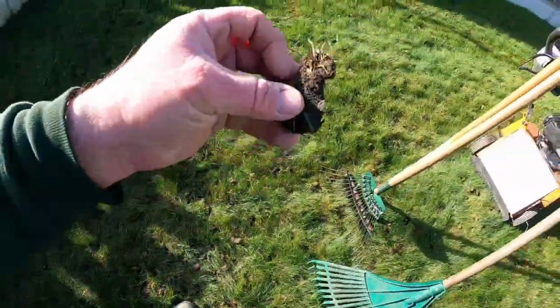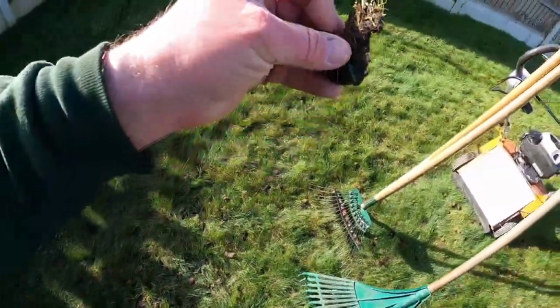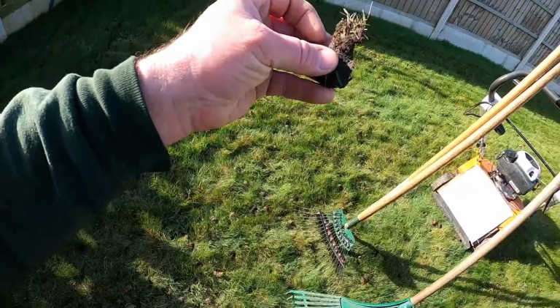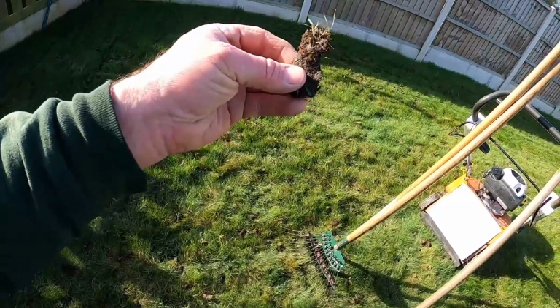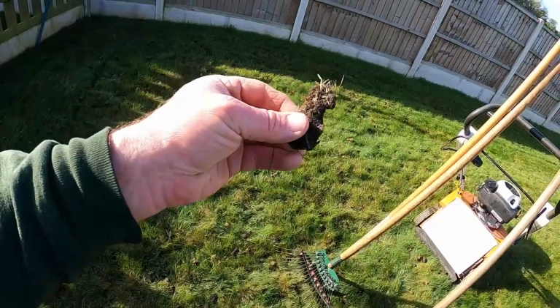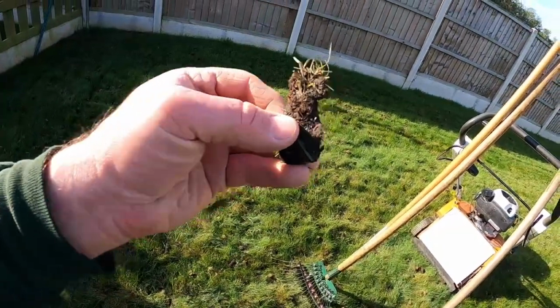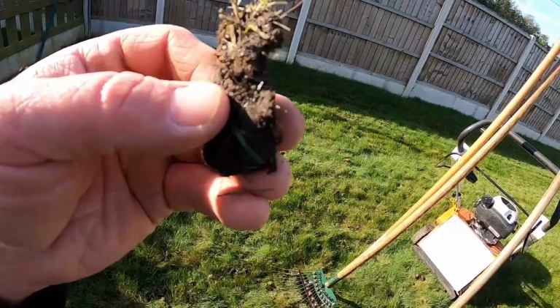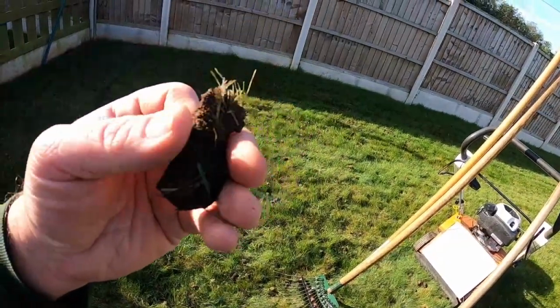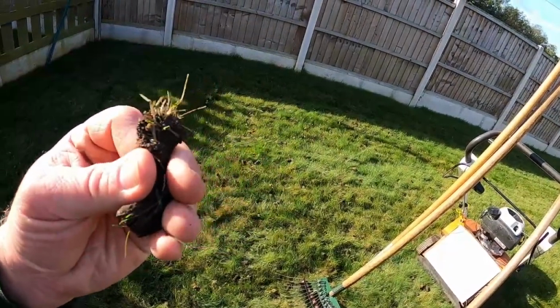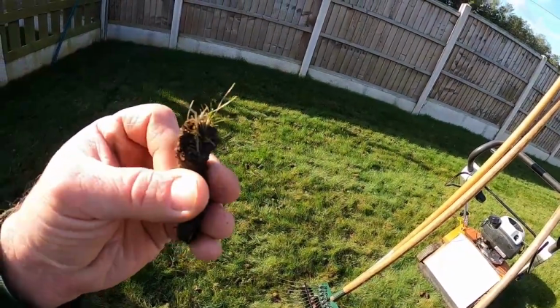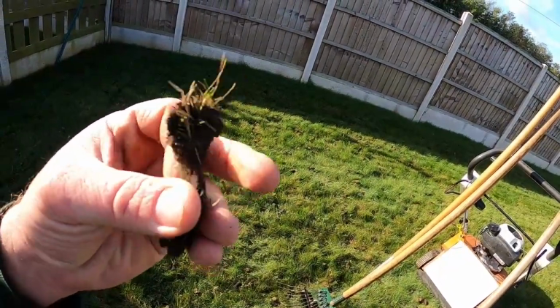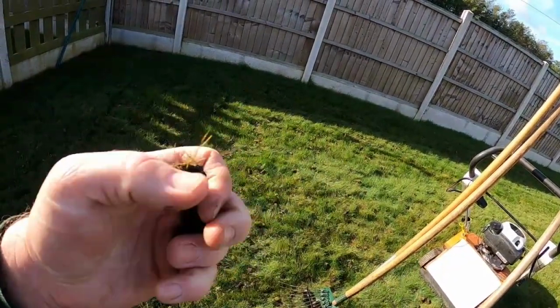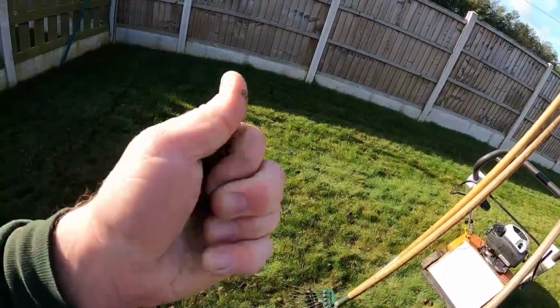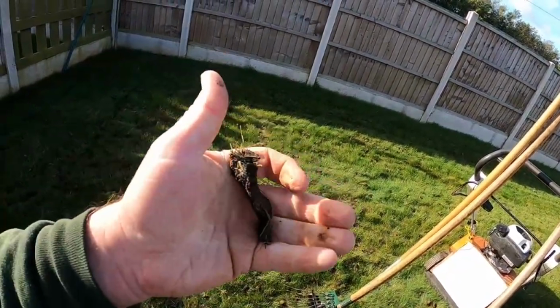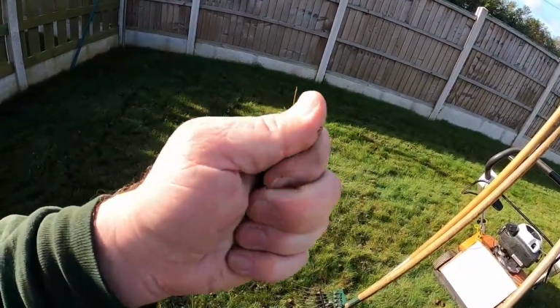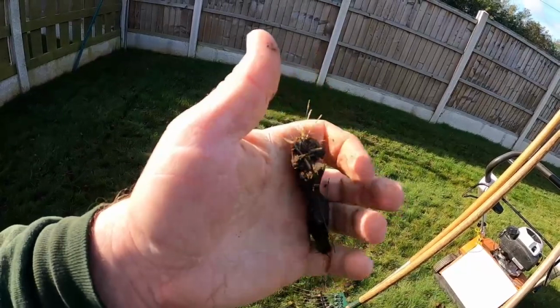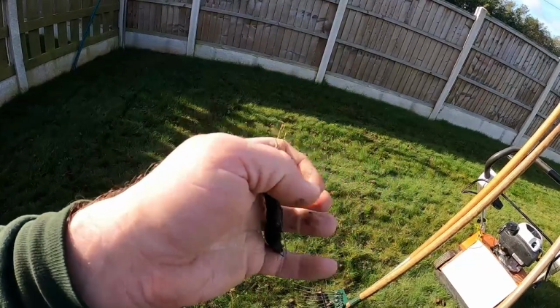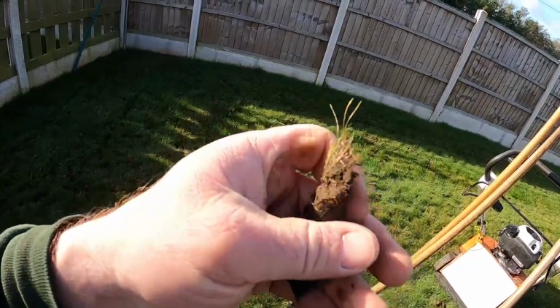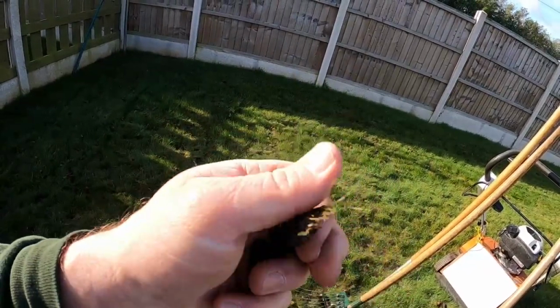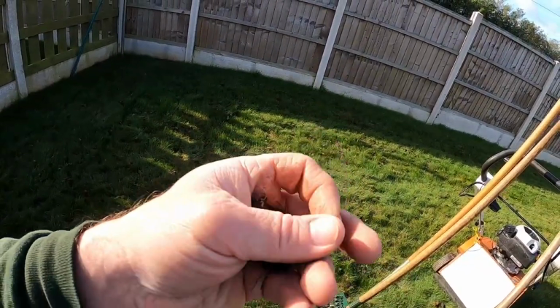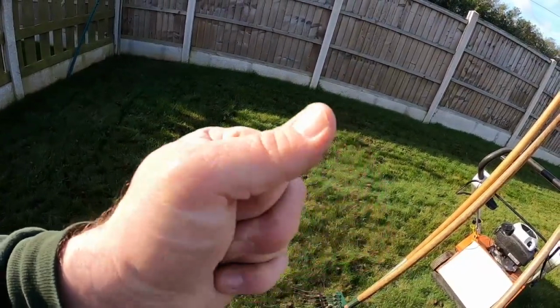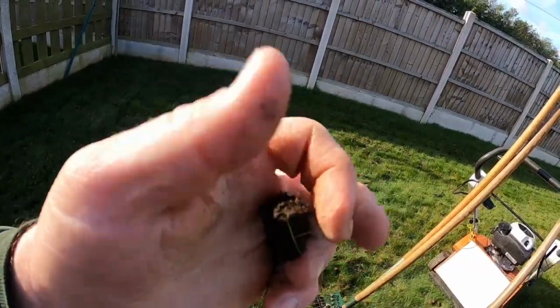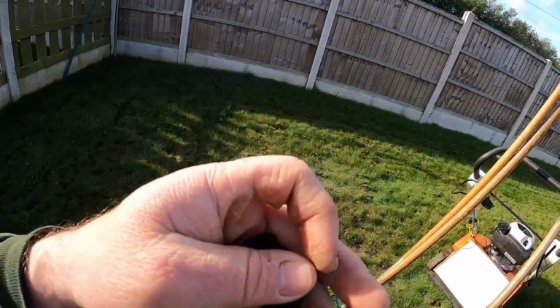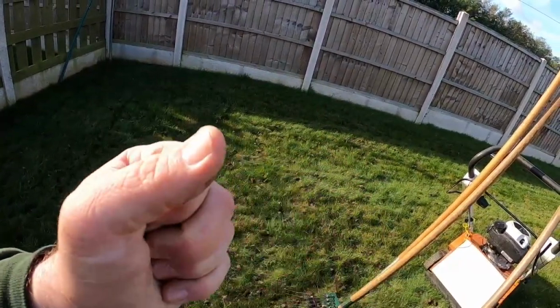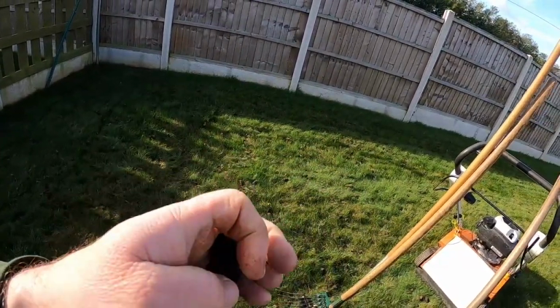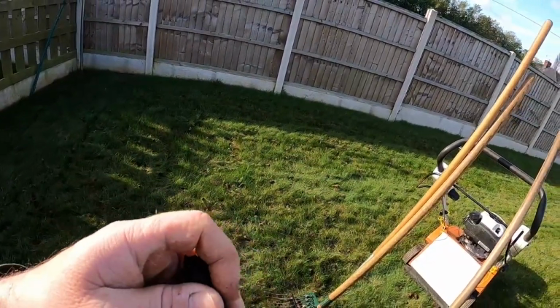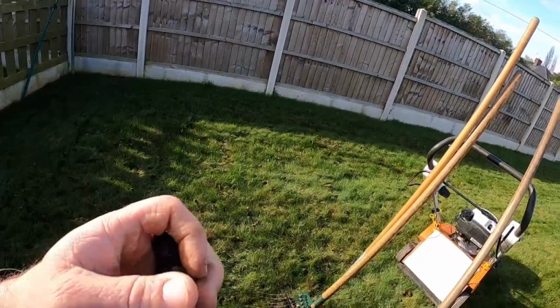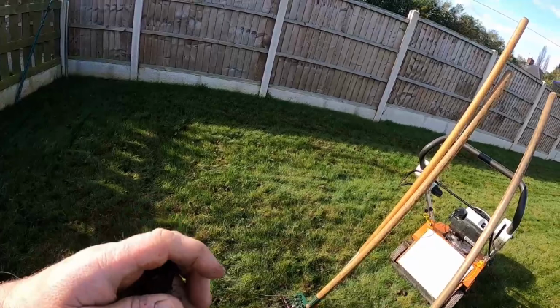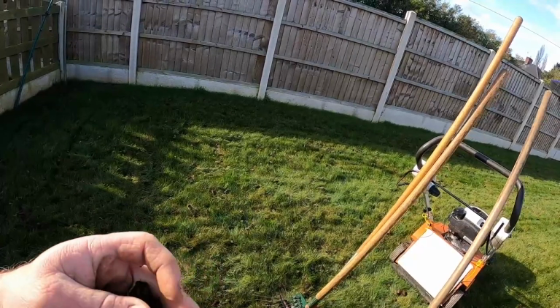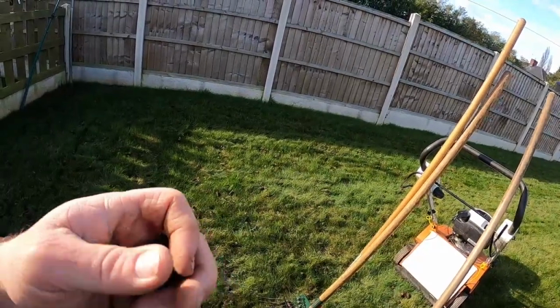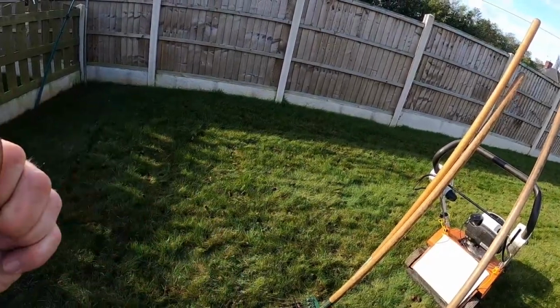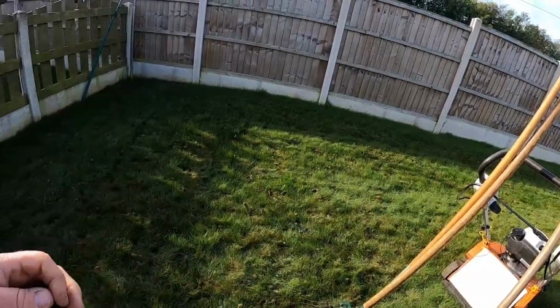The cores are about an inch to an inch and a half. When you squeeze it, this soil is quite clay, so it holds onto moisture, and that moisture encourages moss and thatch.